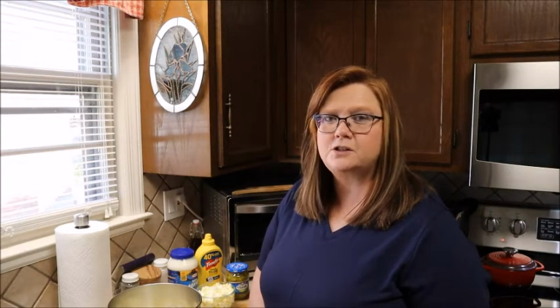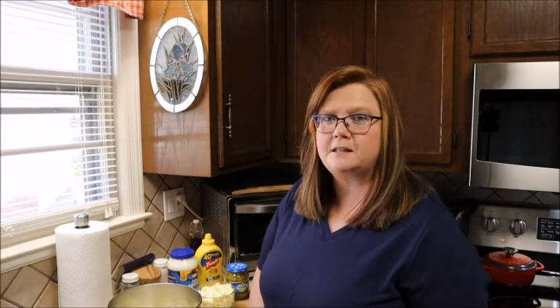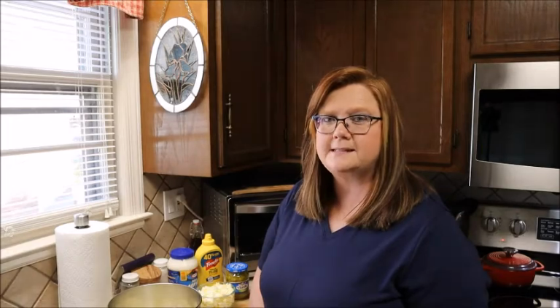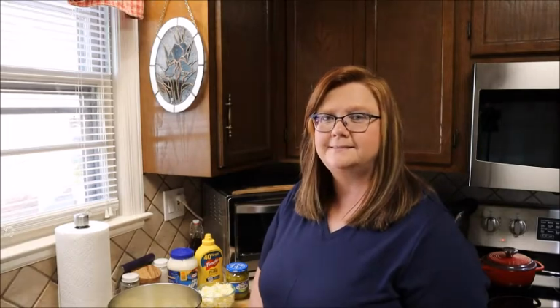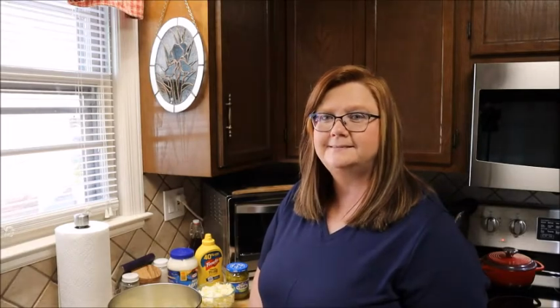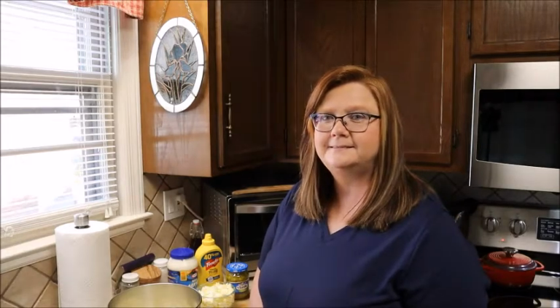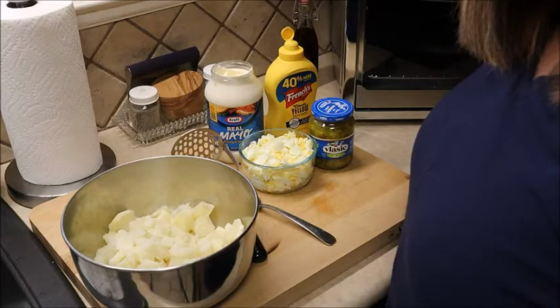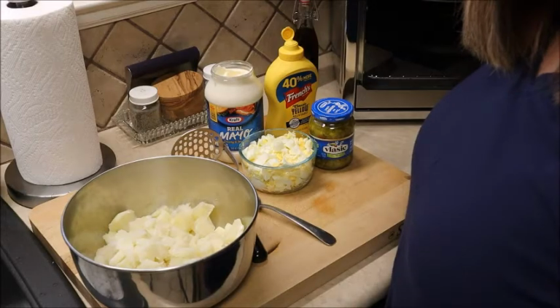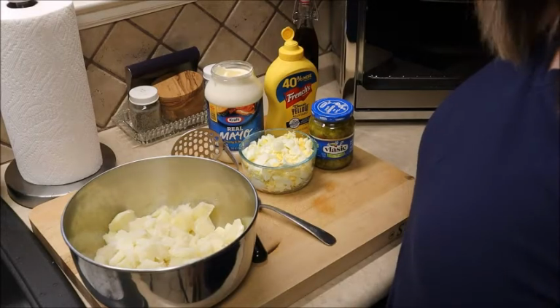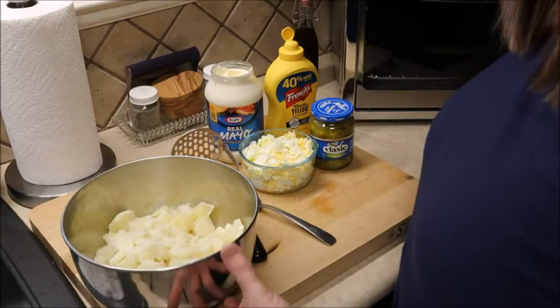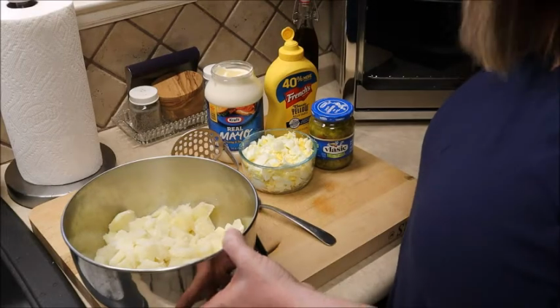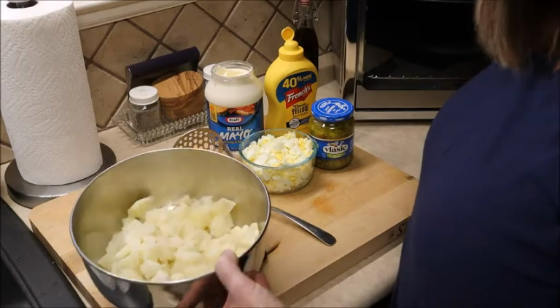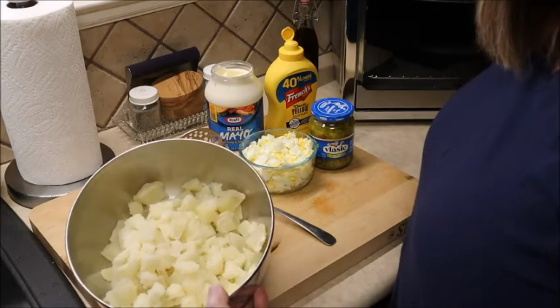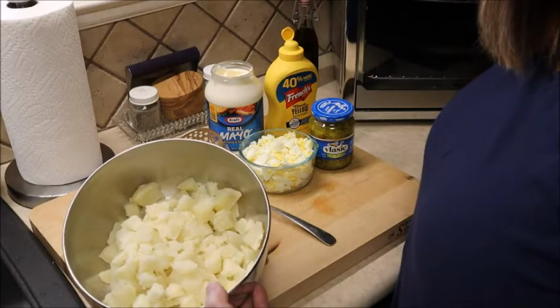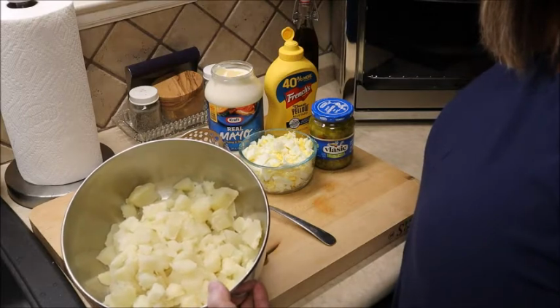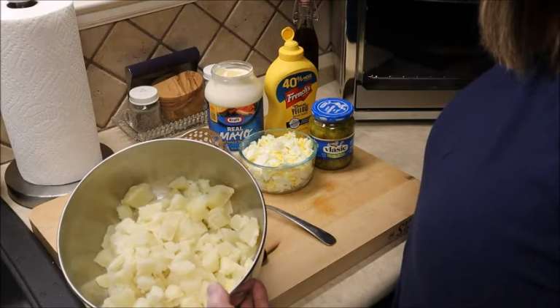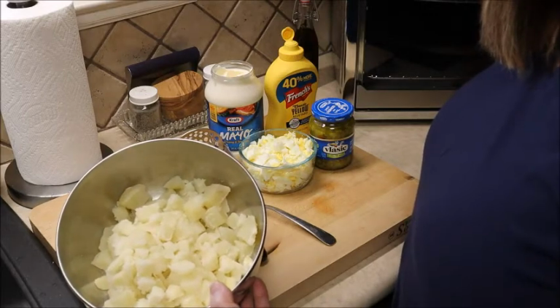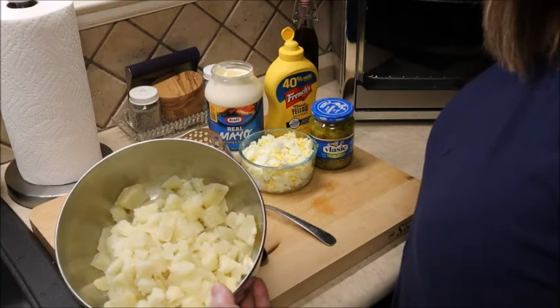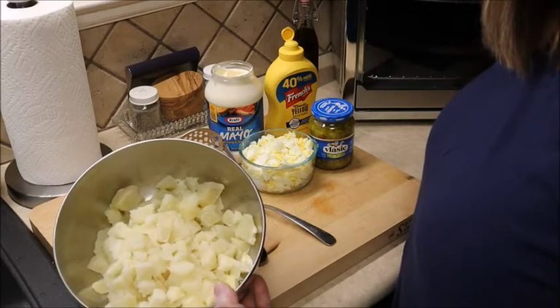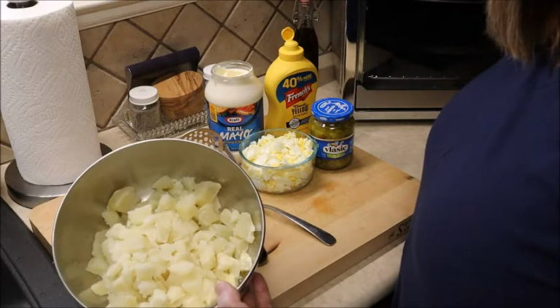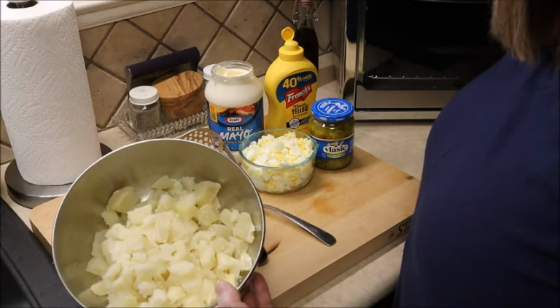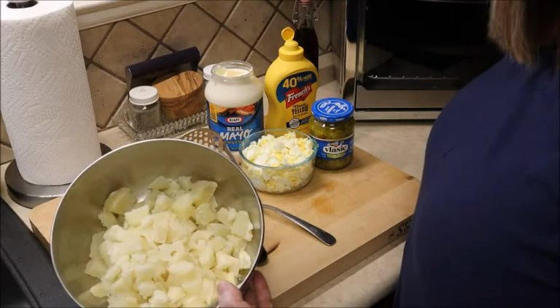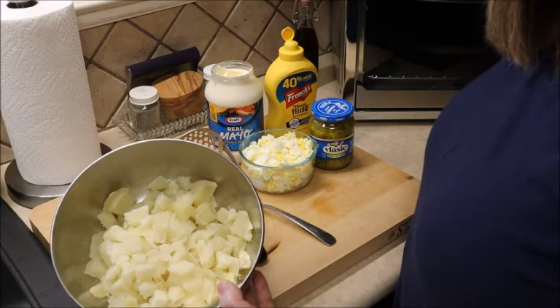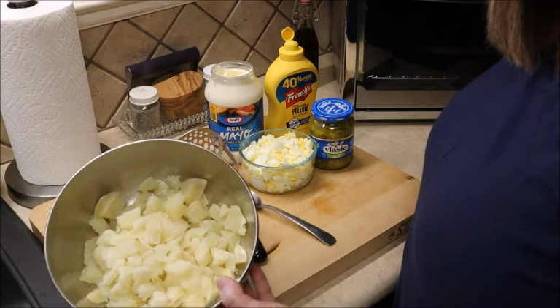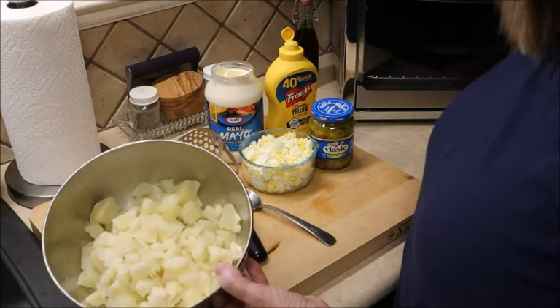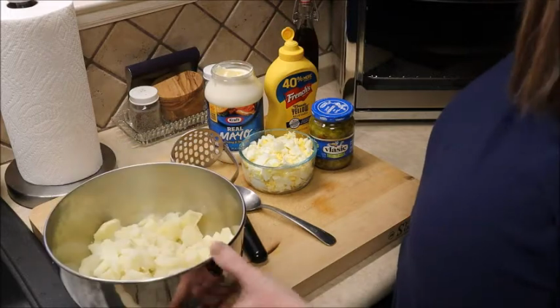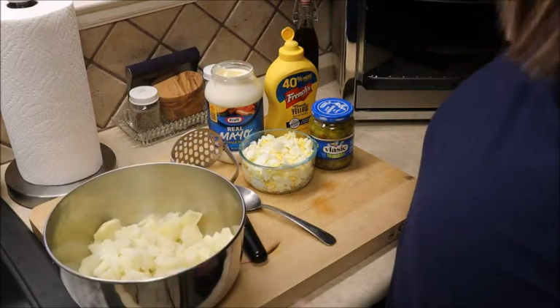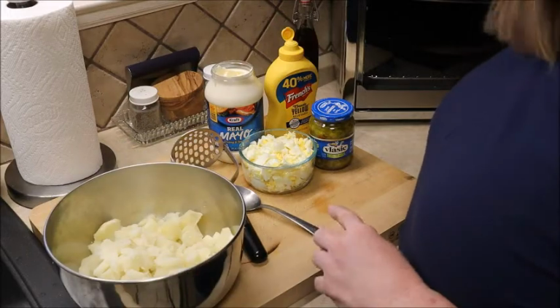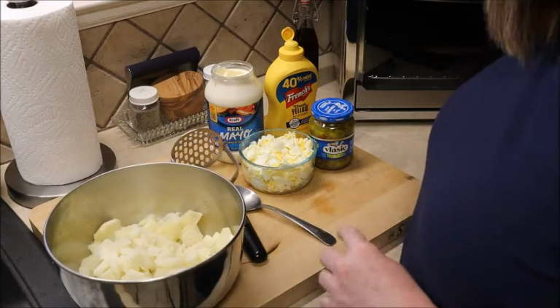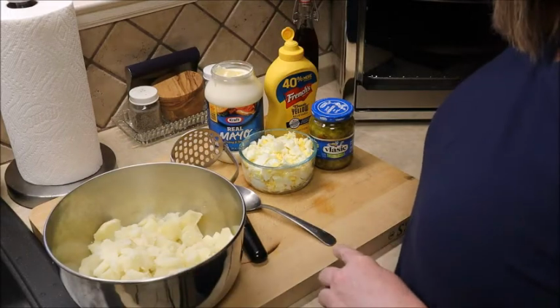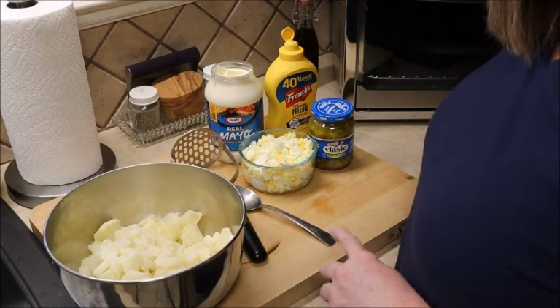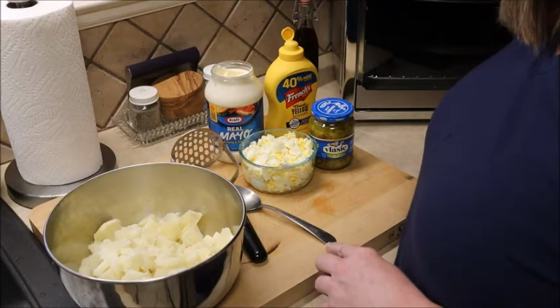I've already got my potatoes cooked. All I did was peel them, quarter them, and cook them in some water until they were fork tender. We're gonna need mayonnaise, mustard, some boiled eggs, and some pickle relish.